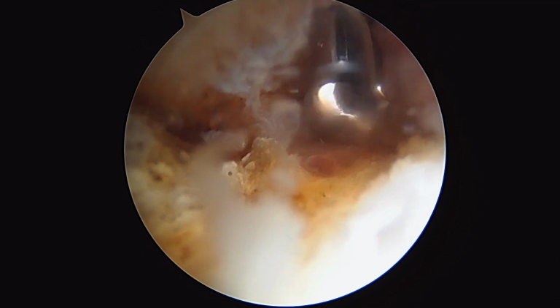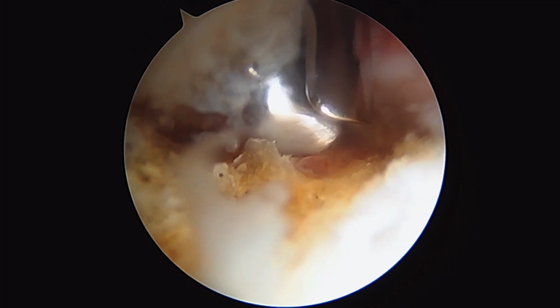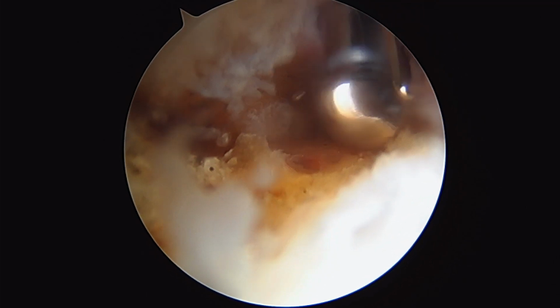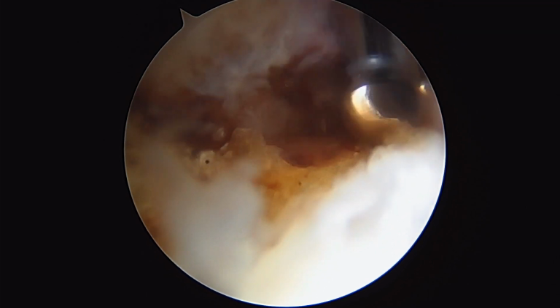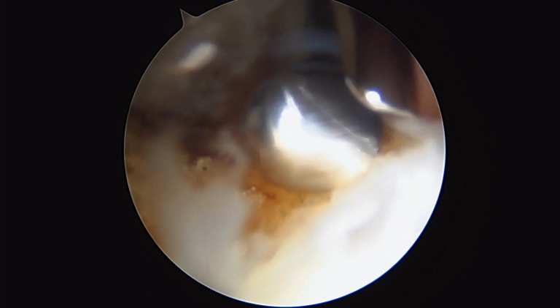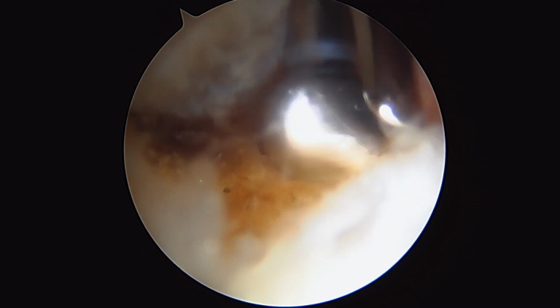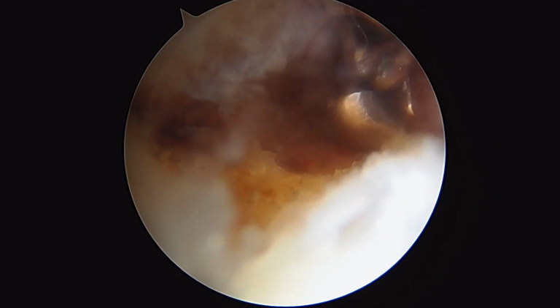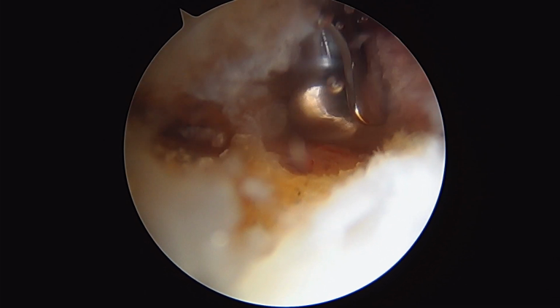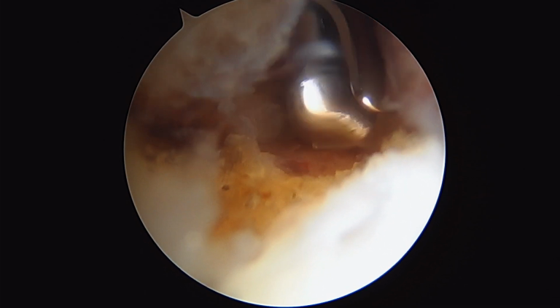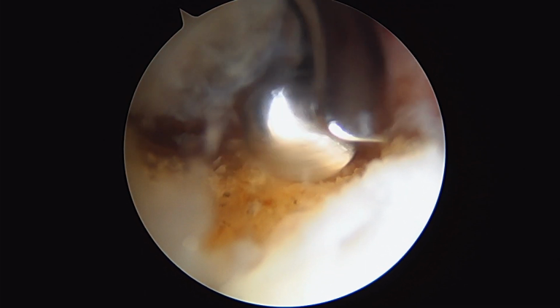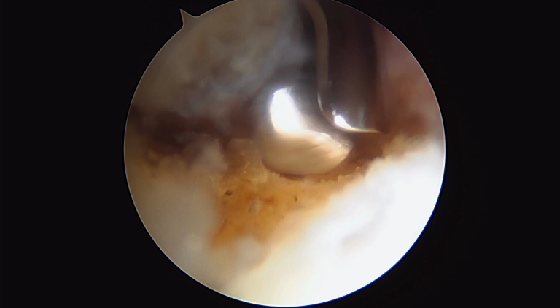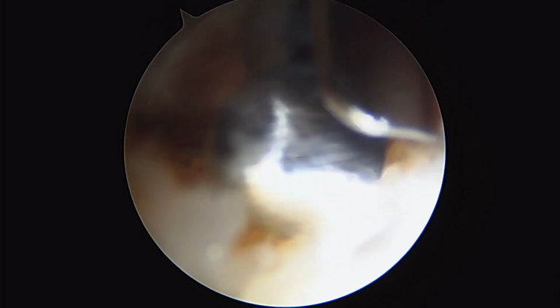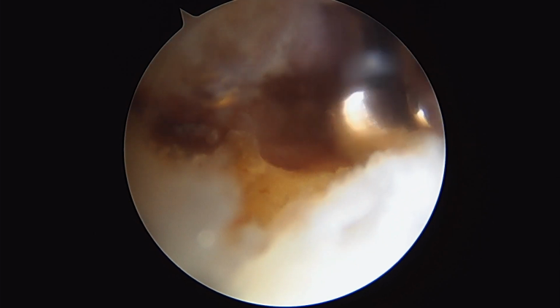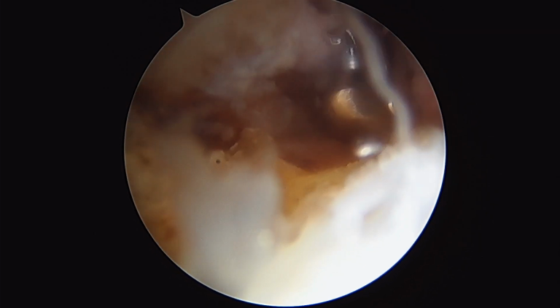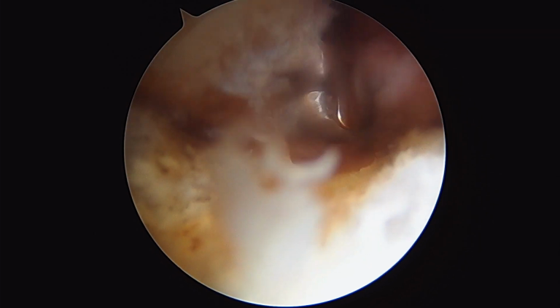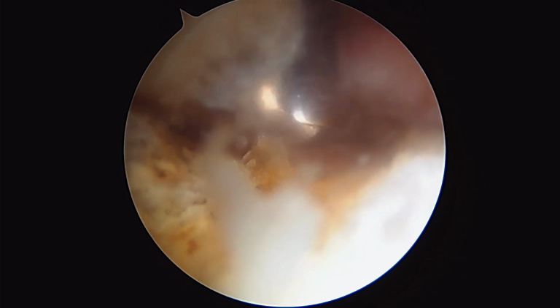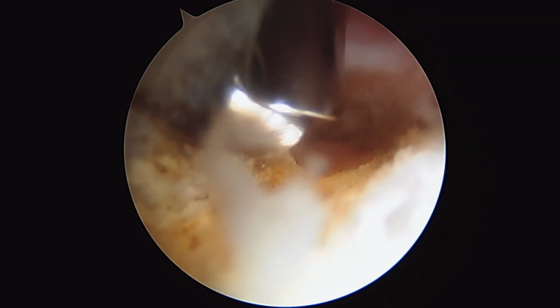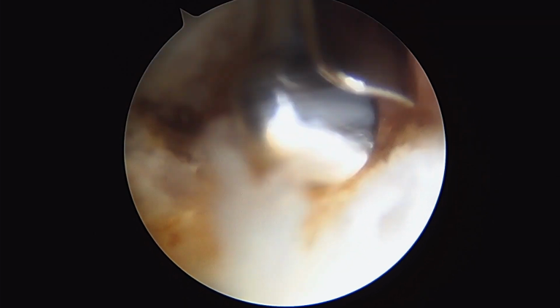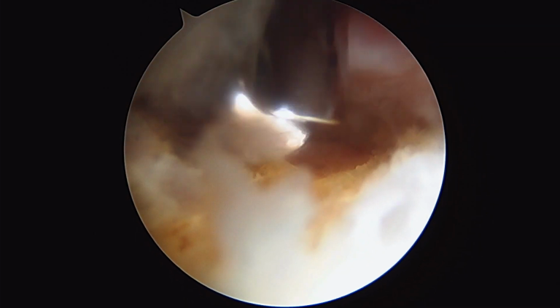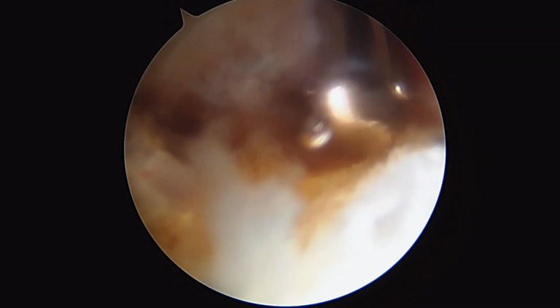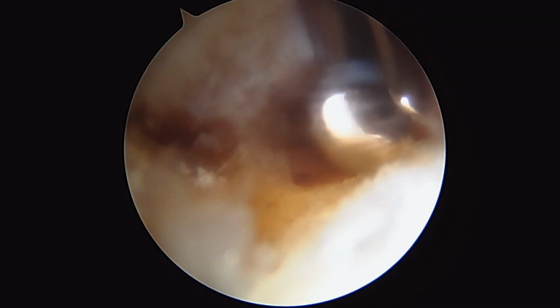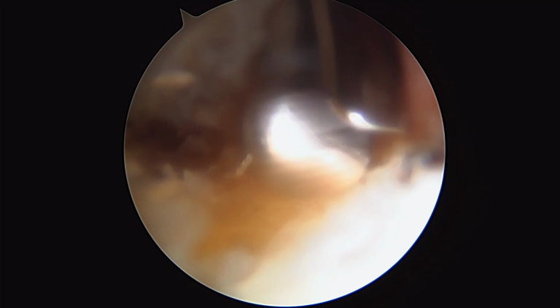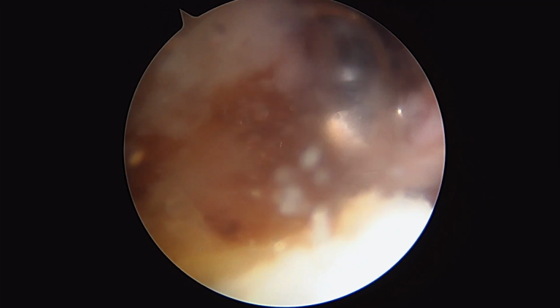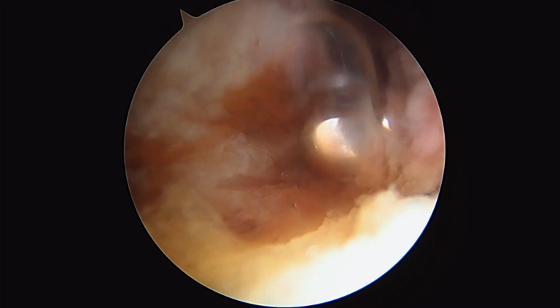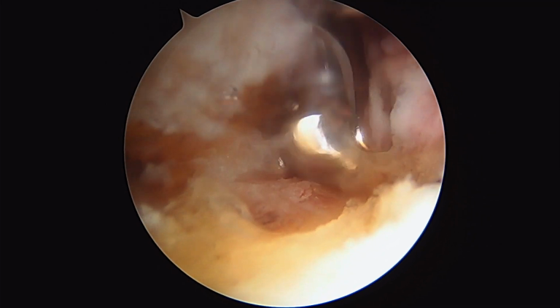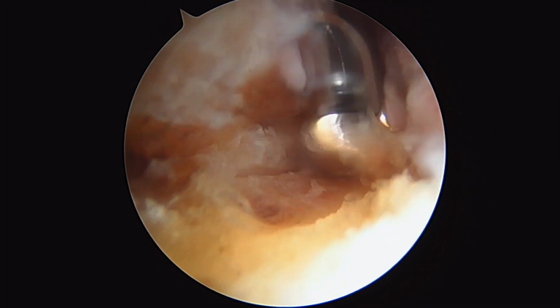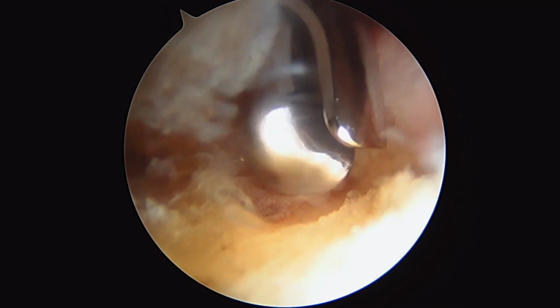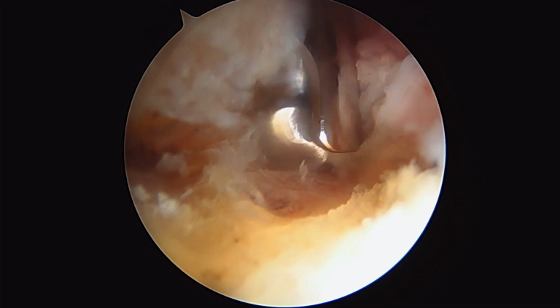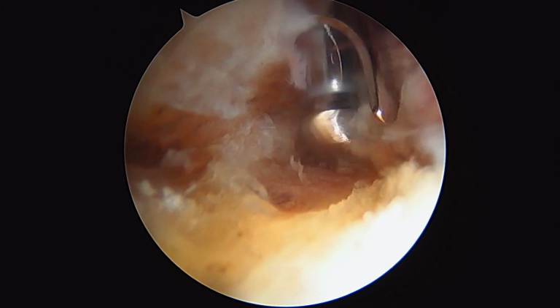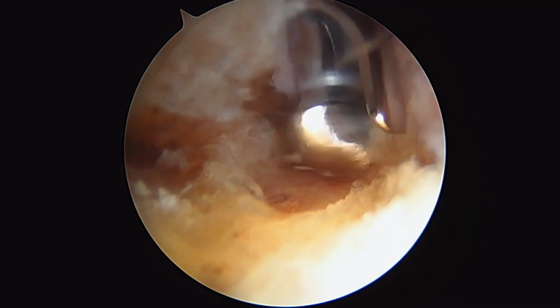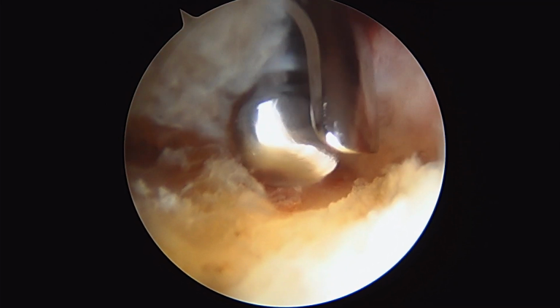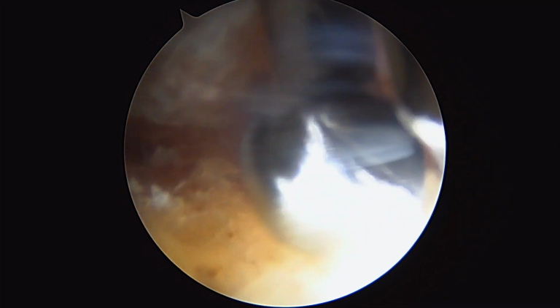Restoring normal hip architecture along the acetabulum is going to restore normal mechanics and movement, and allow us to fix the labrum into a normal anatomic position. You can just about see that that first bony lesion there is gone.